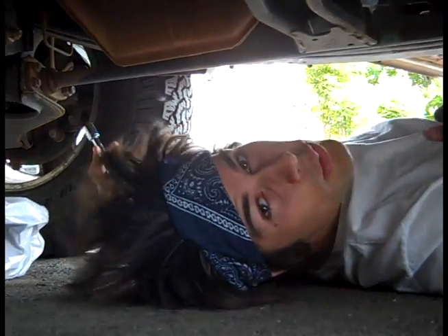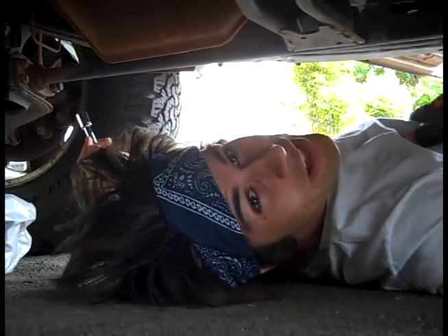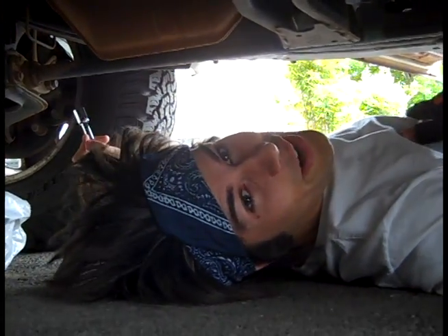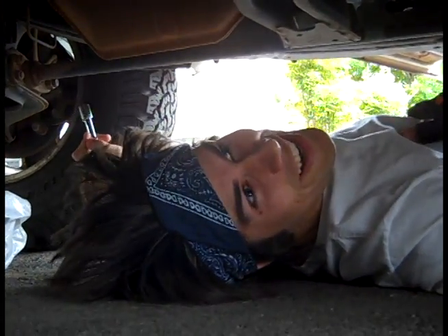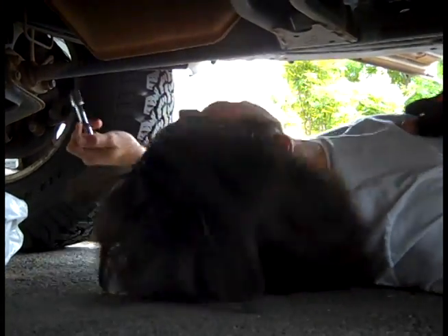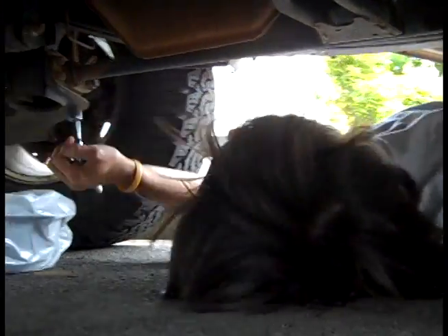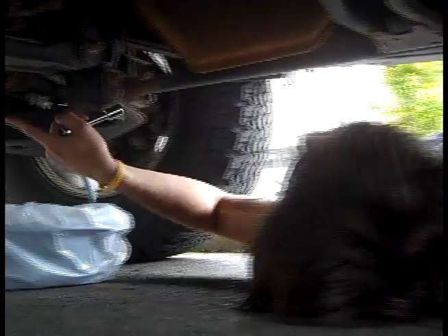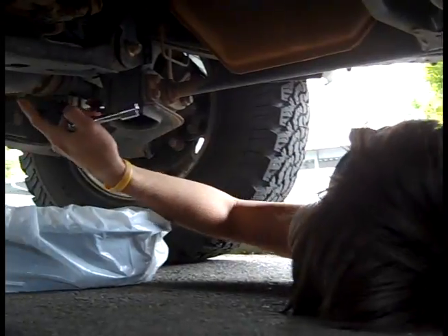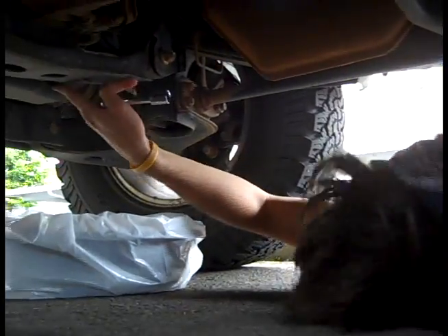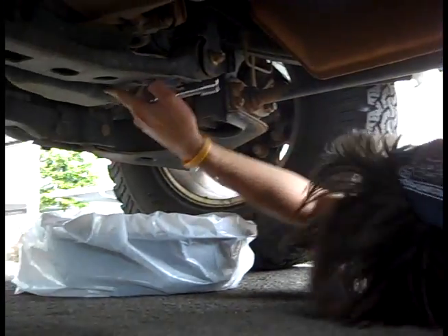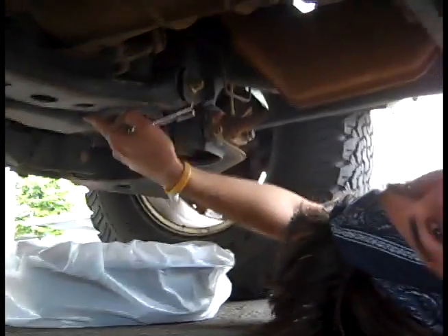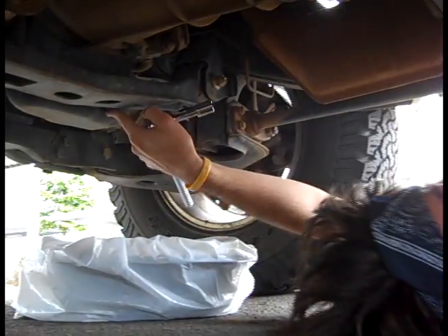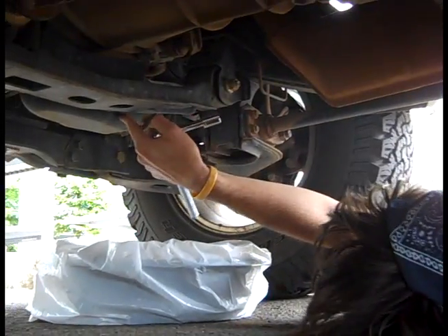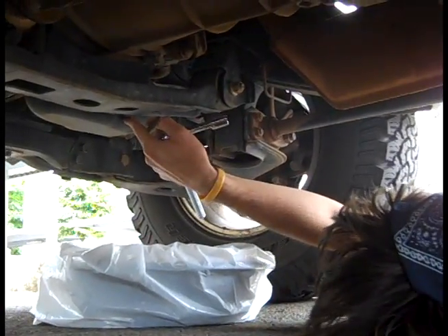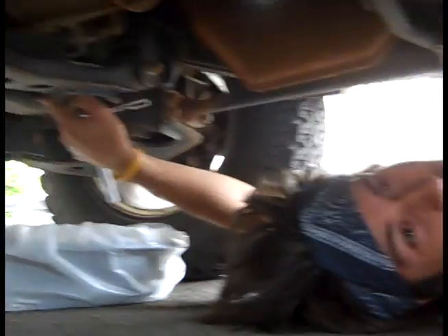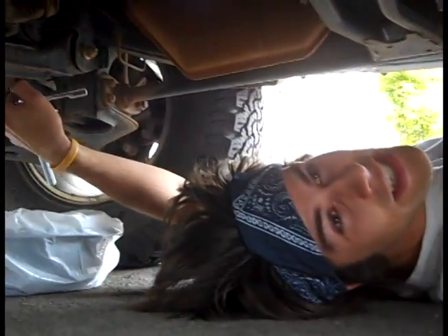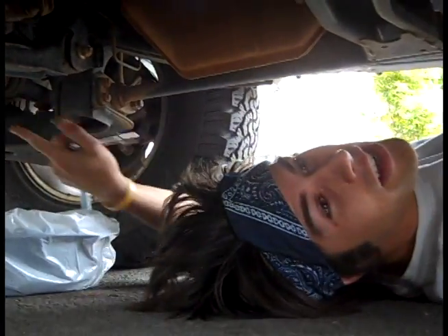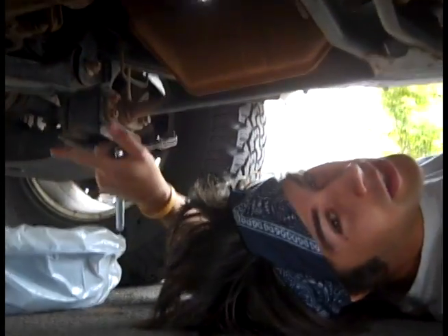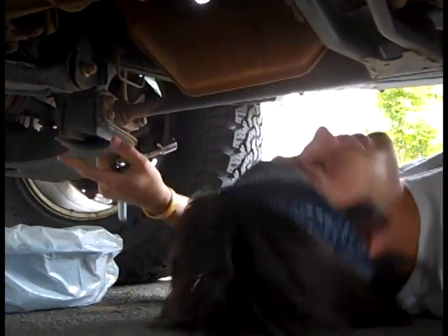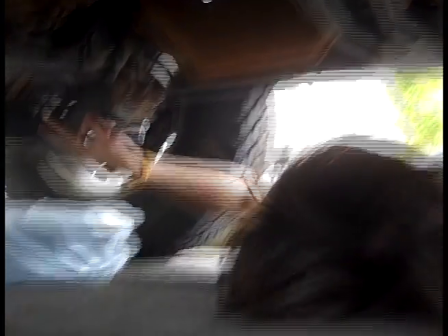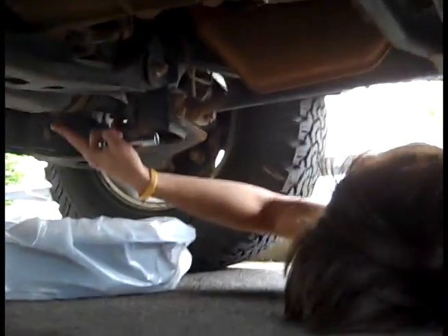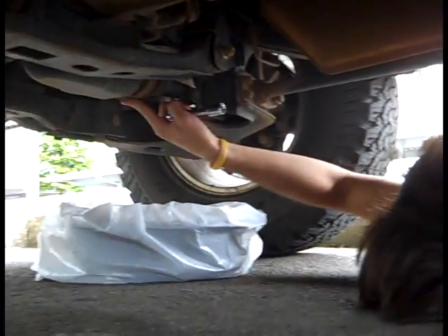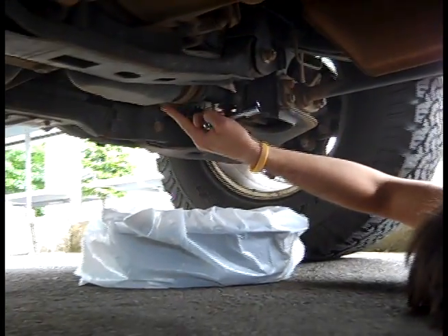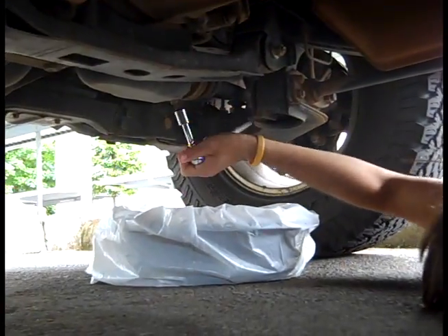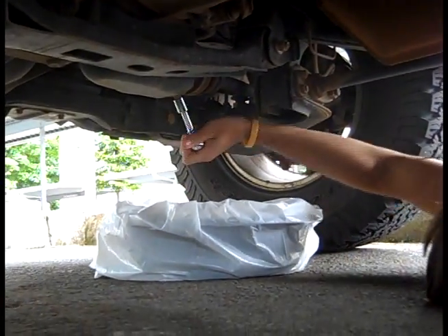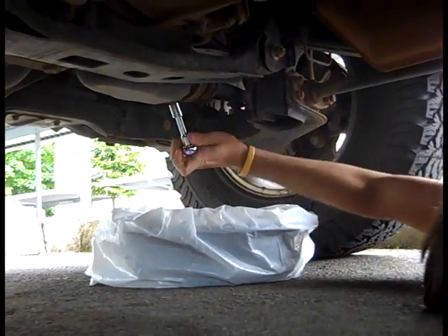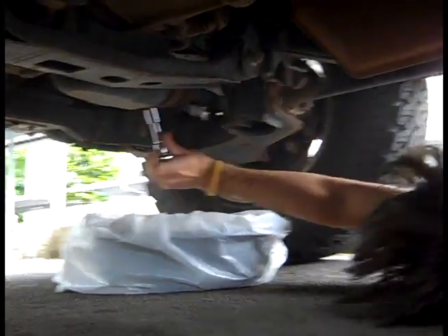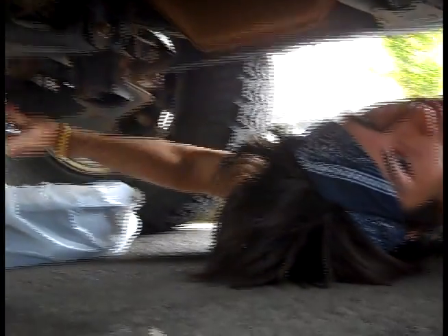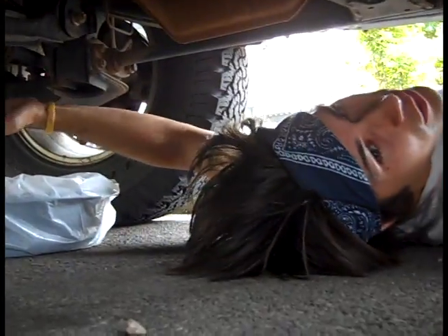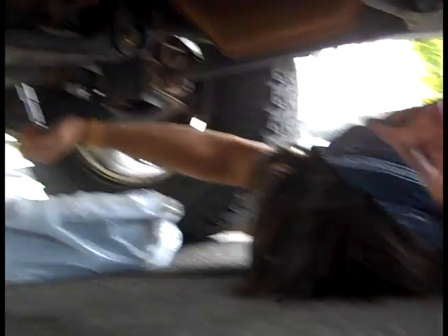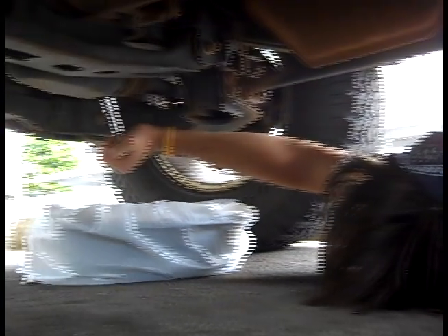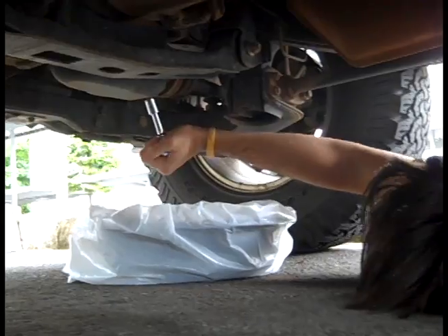We're underneath our car right now. You need to find this — this is your oil pan. This is where all your engine oil is. Underneath that pan there's a nut. We're going to unscrew this nut and all this oil is going to come spilling out.